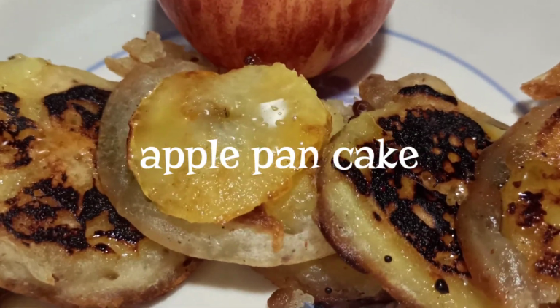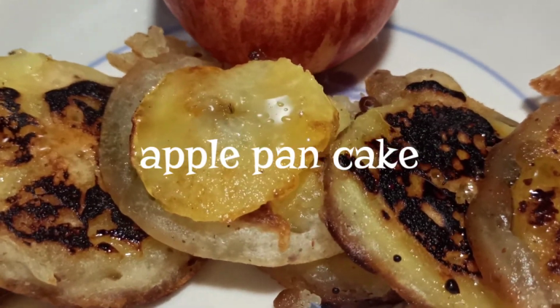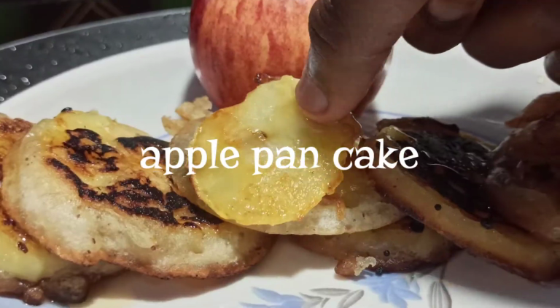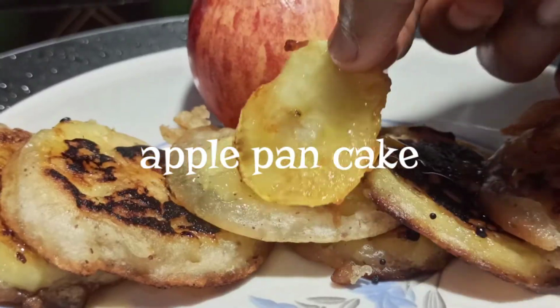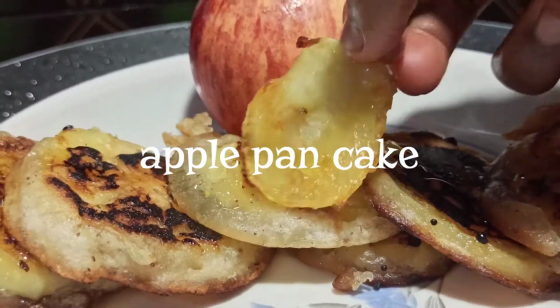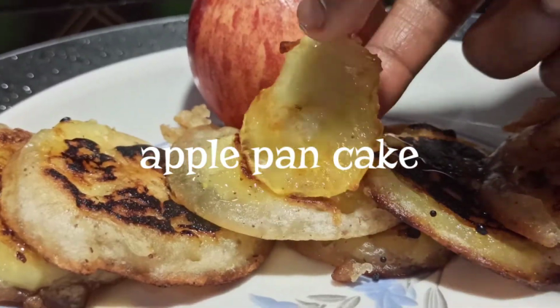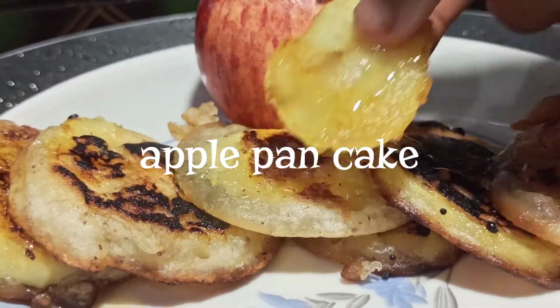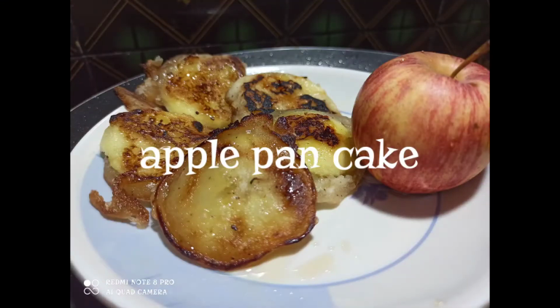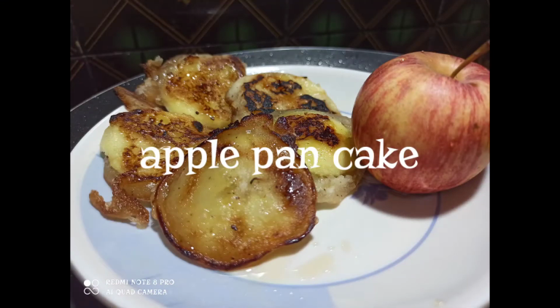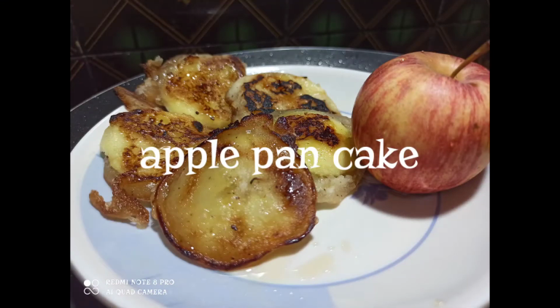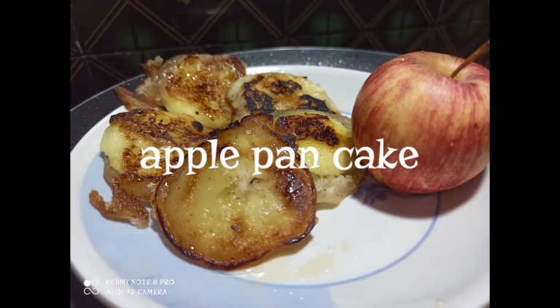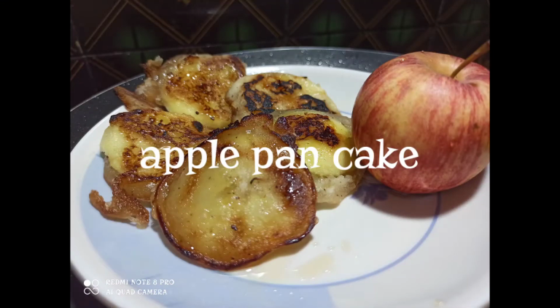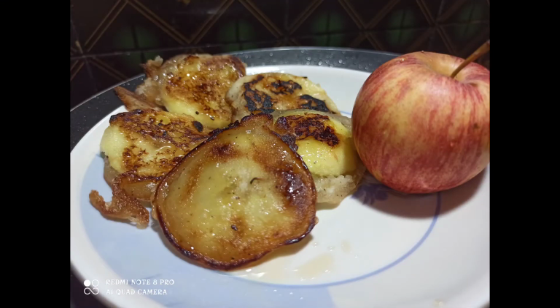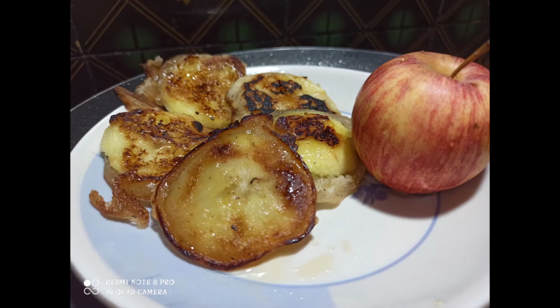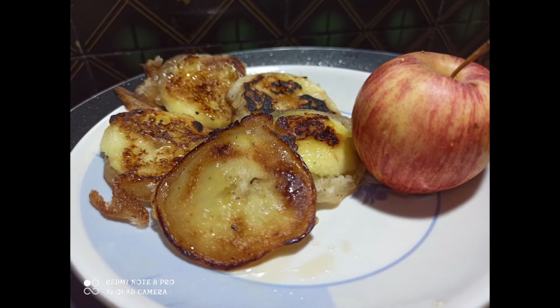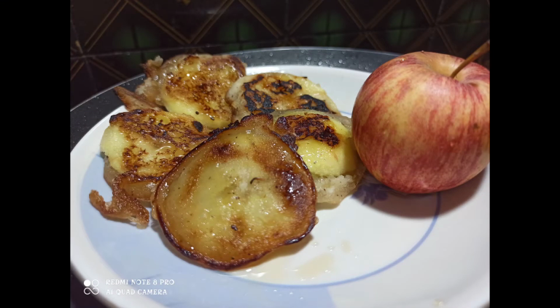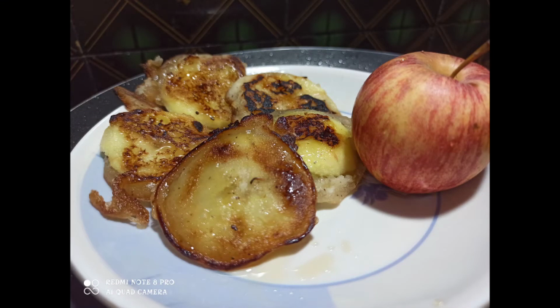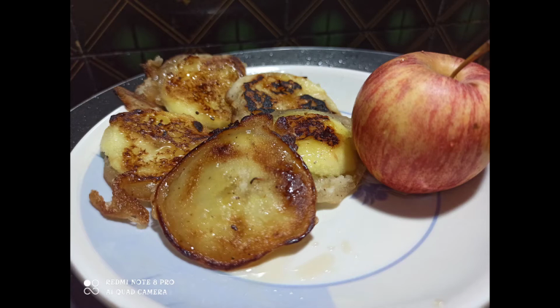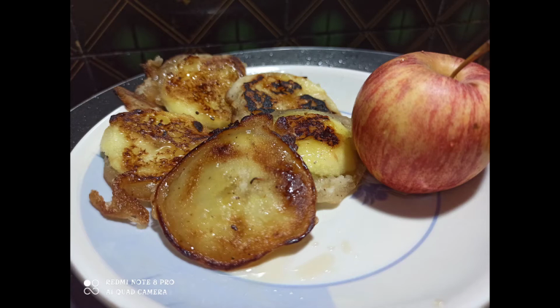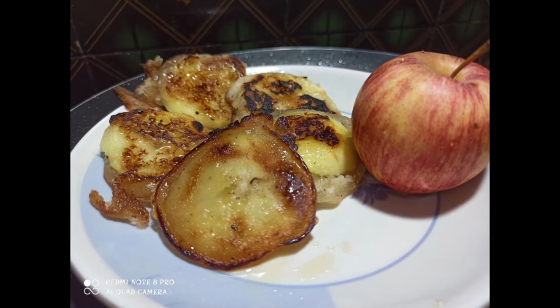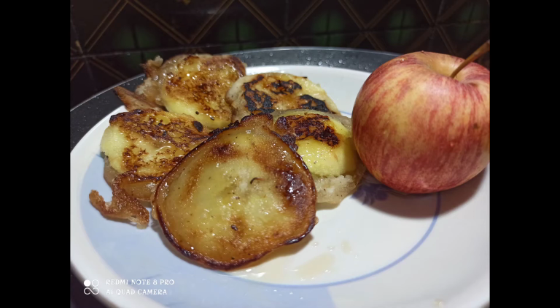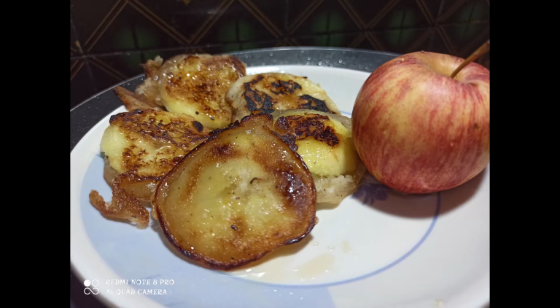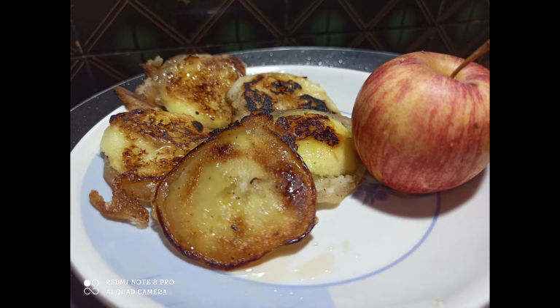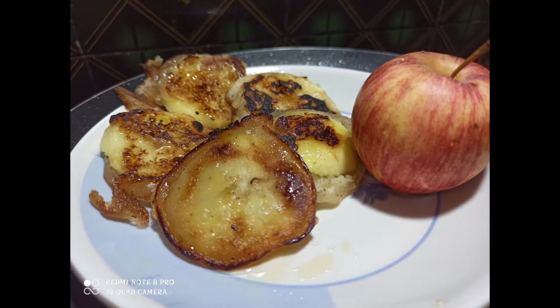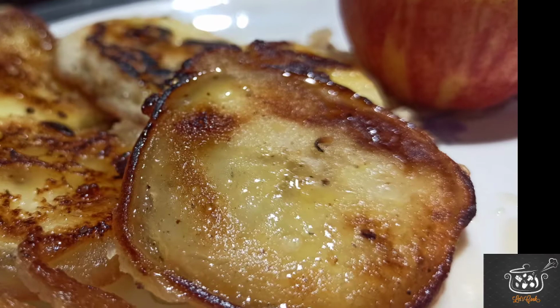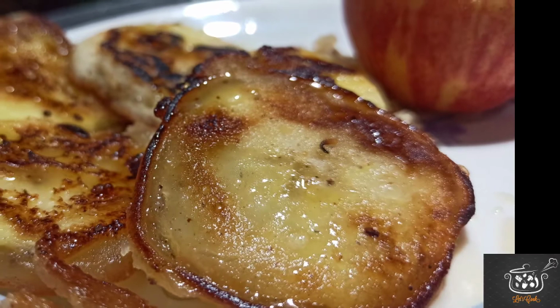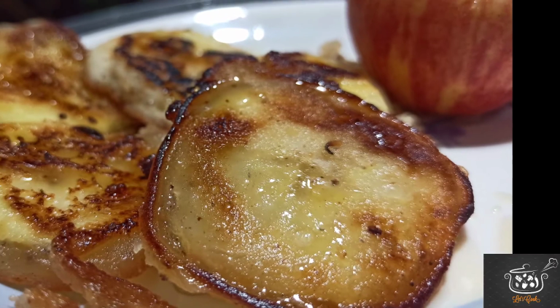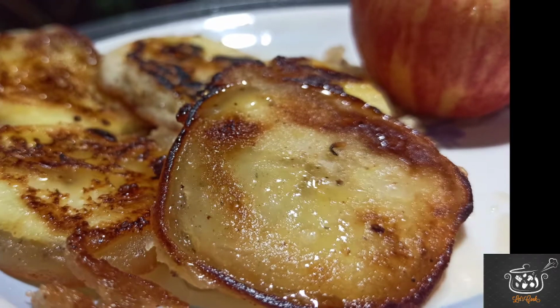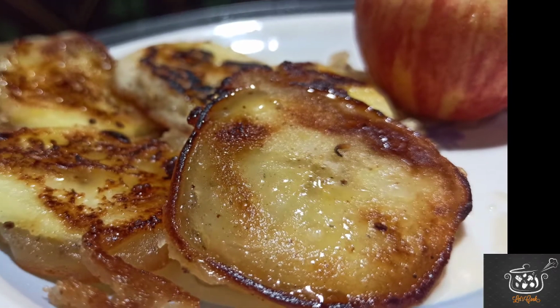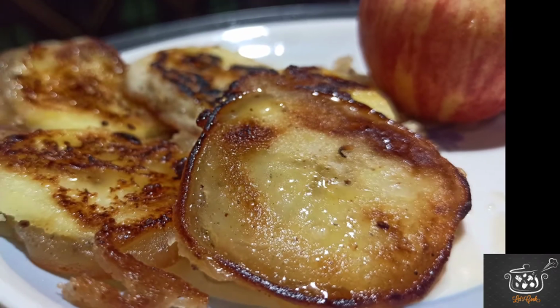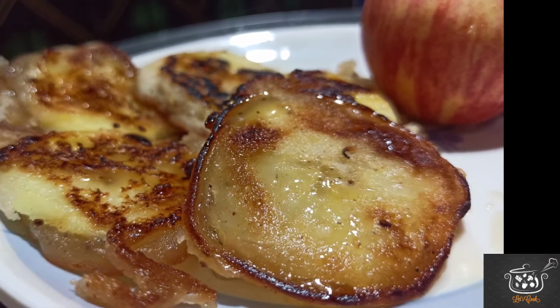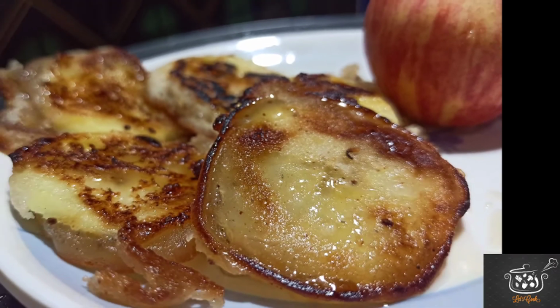It is juicy, soft and delicious. It is very tasty and a healthy food.